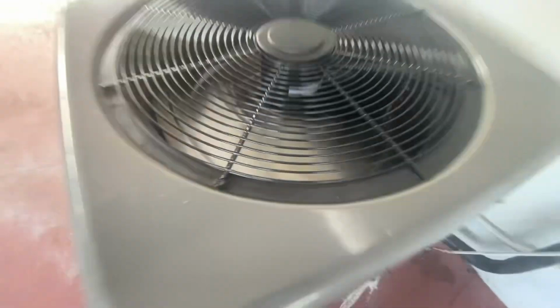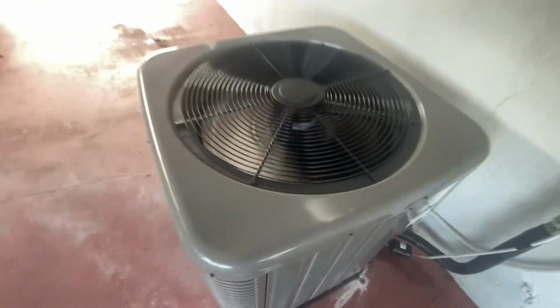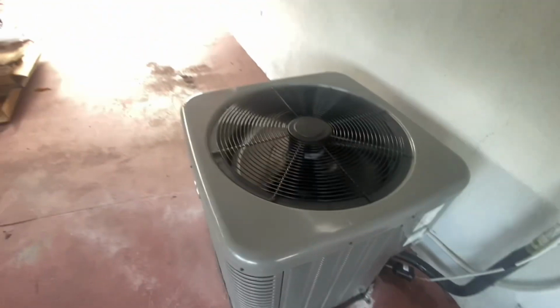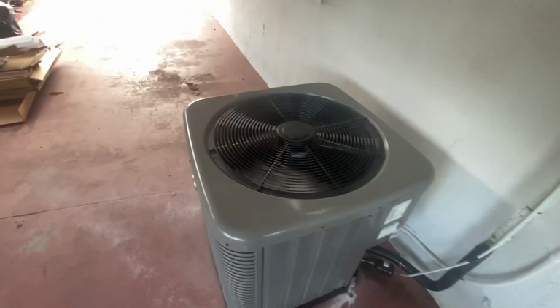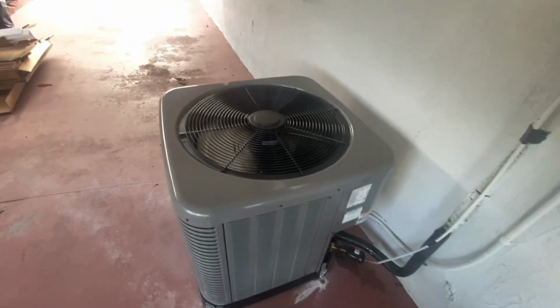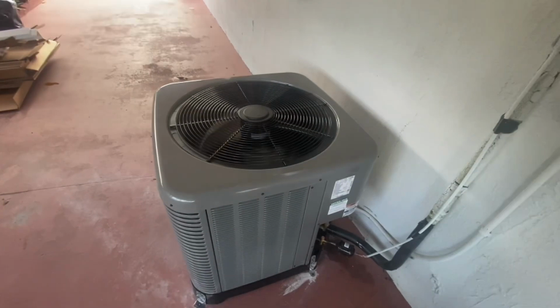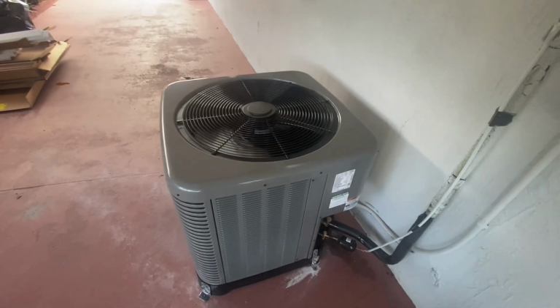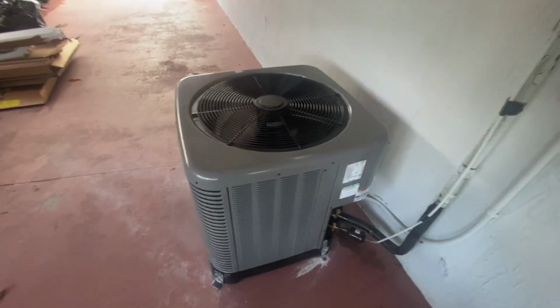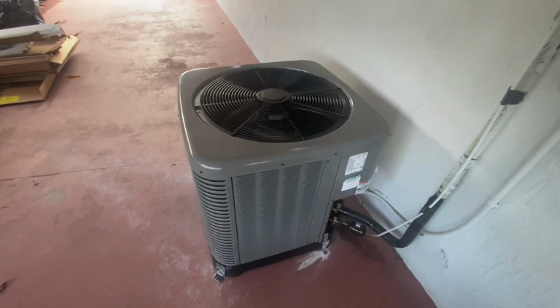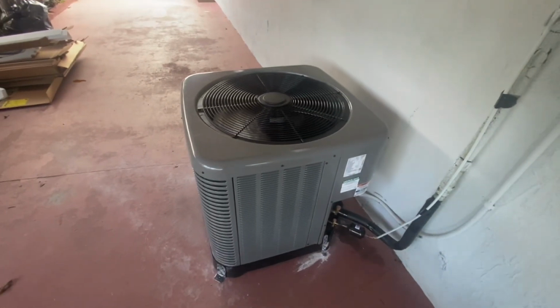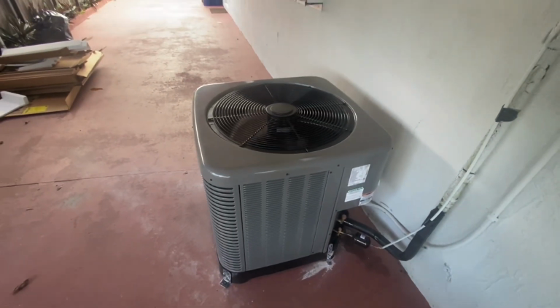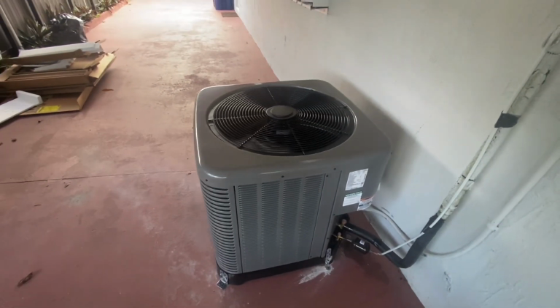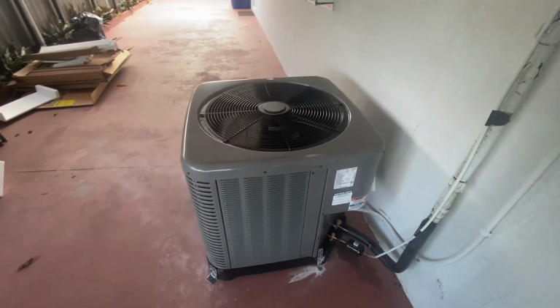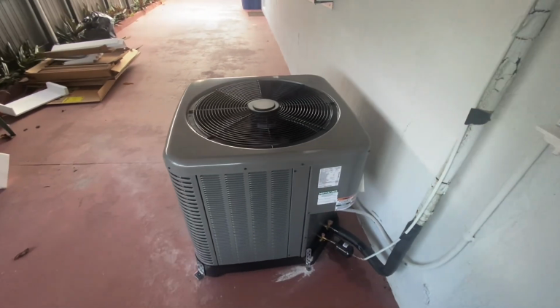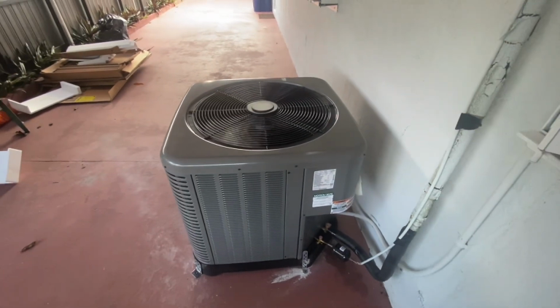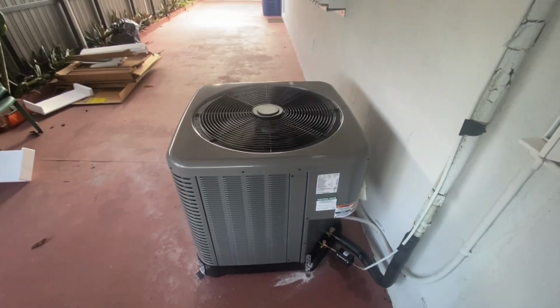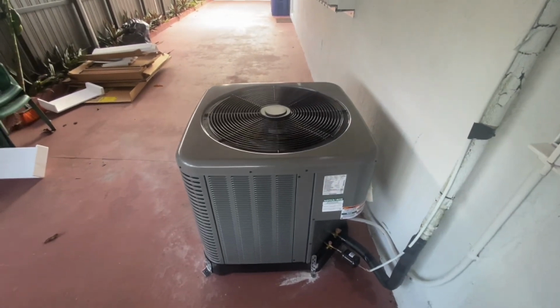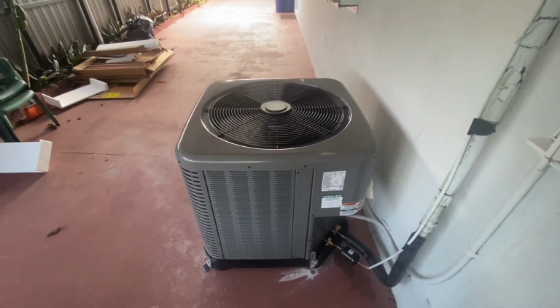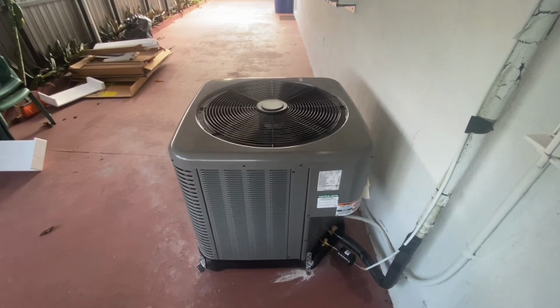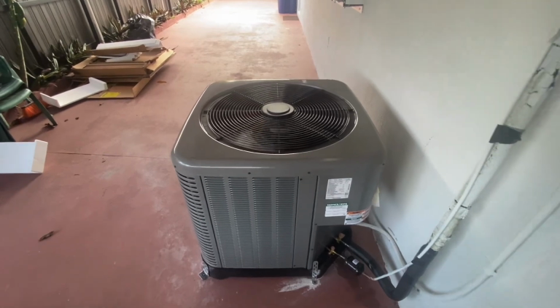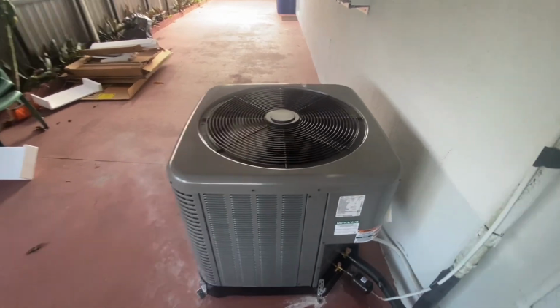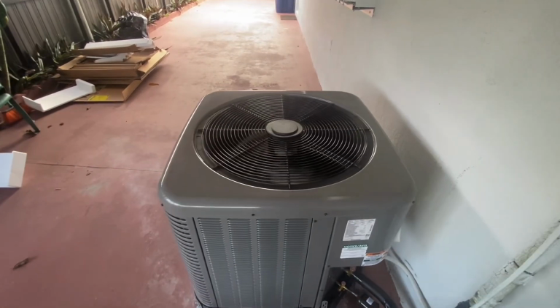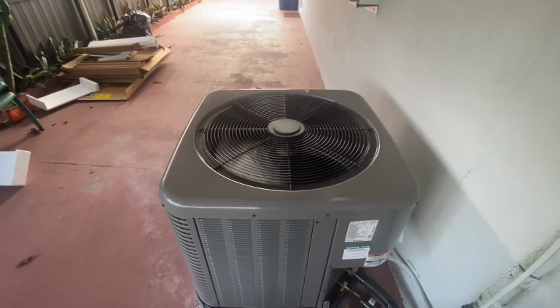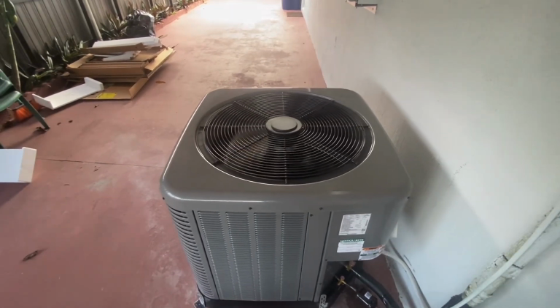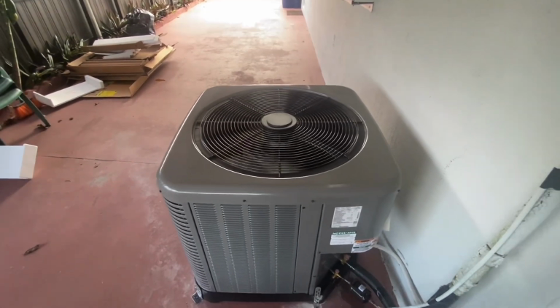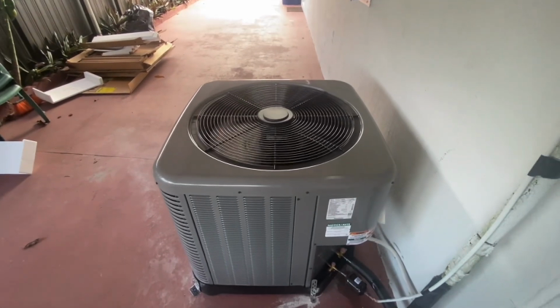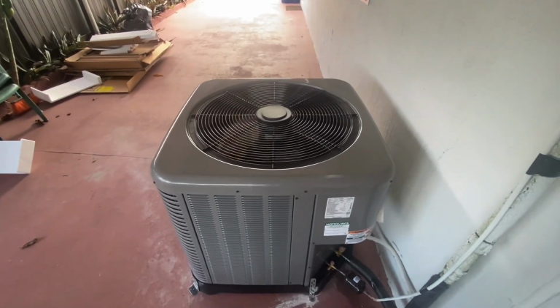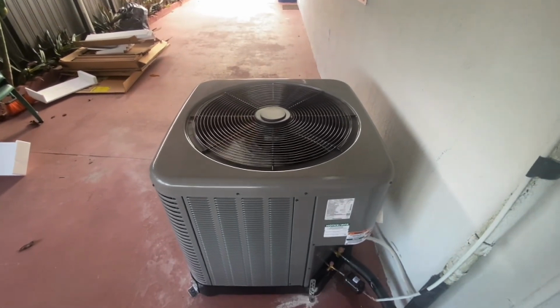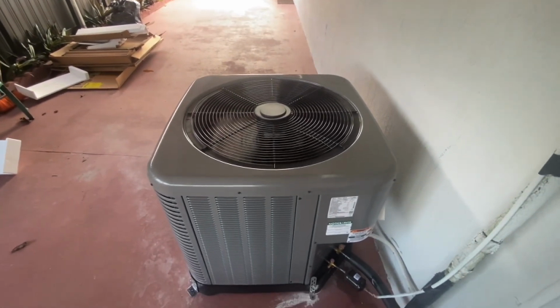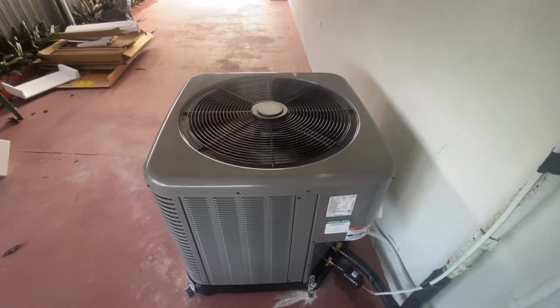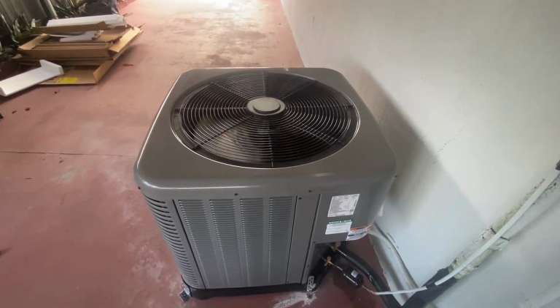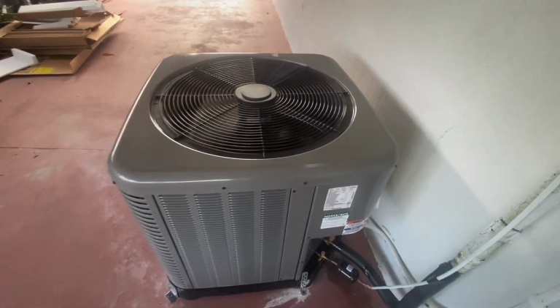To my surprise, this has an LG scroll compressor — this is the first Rheem I've ever seen with an LG scroll compressor.